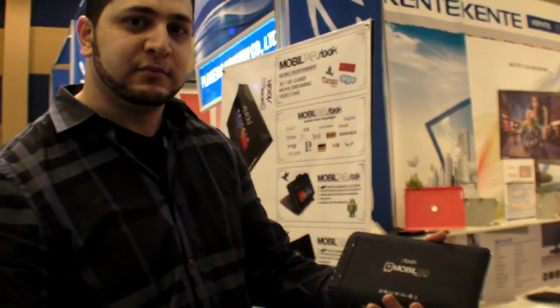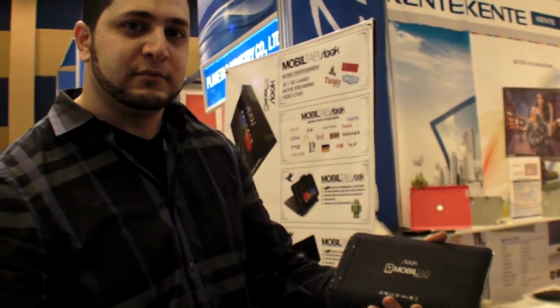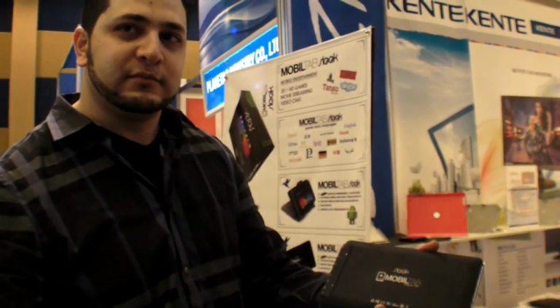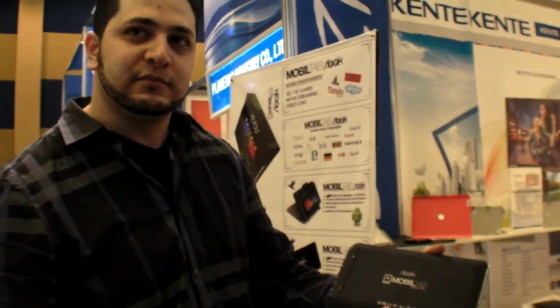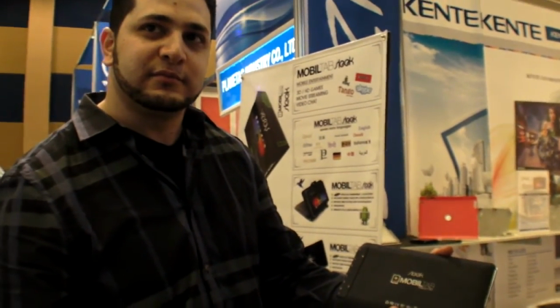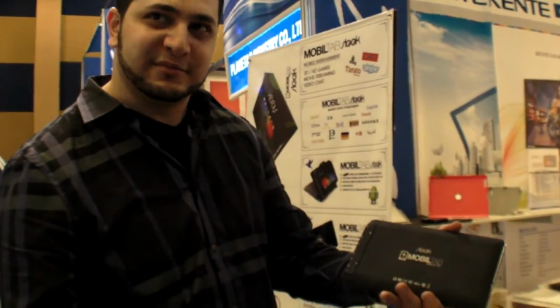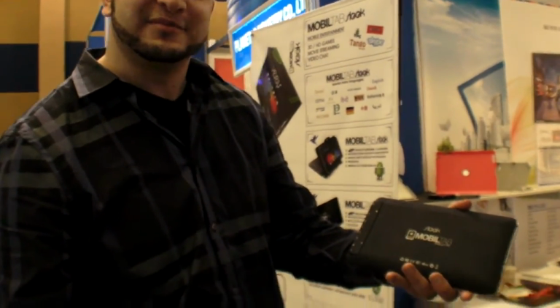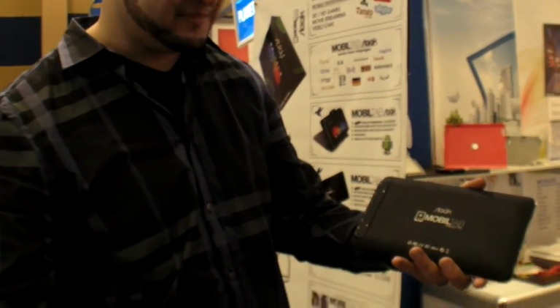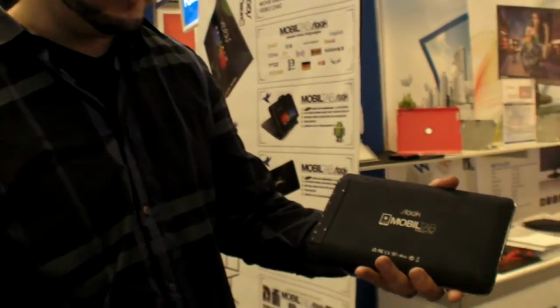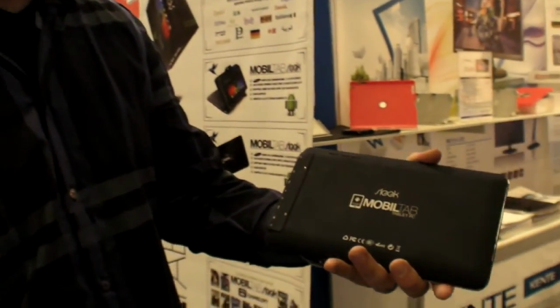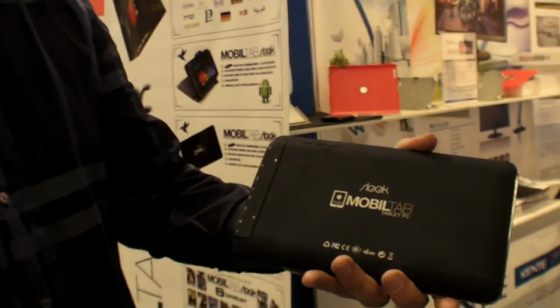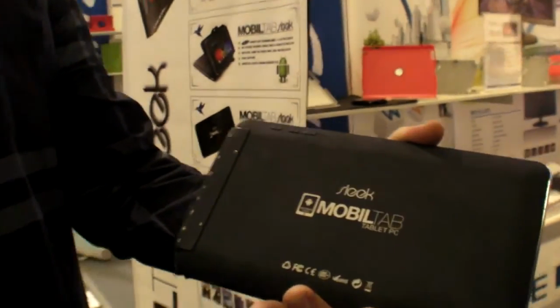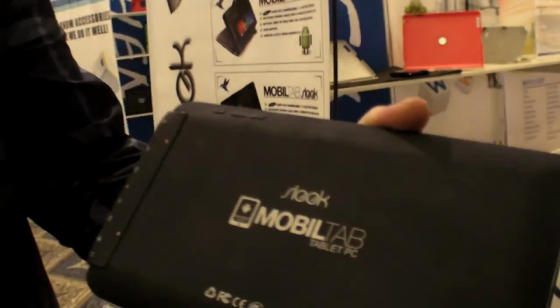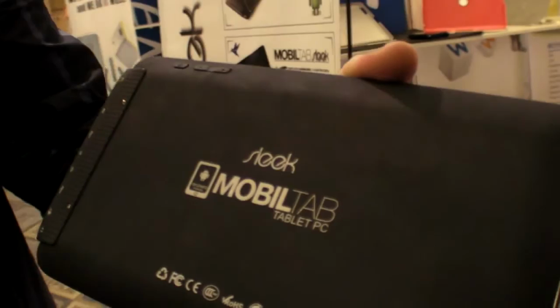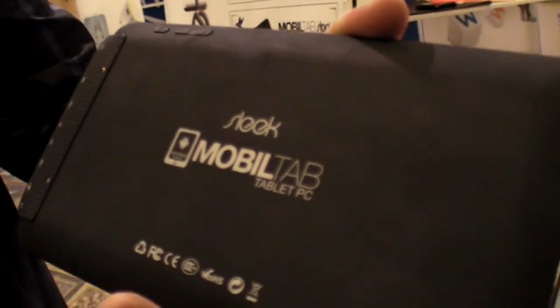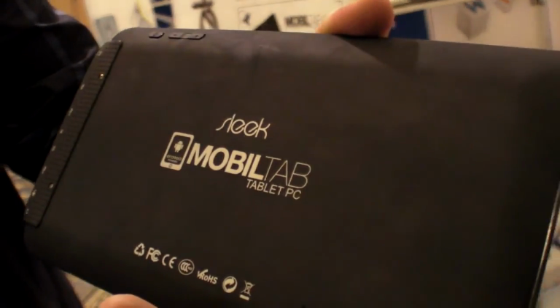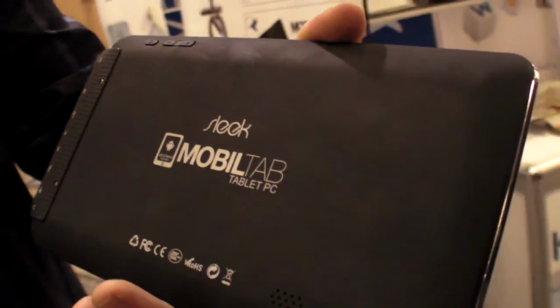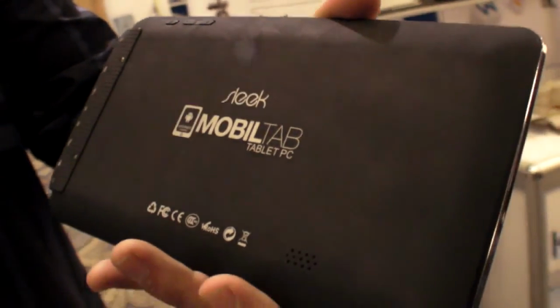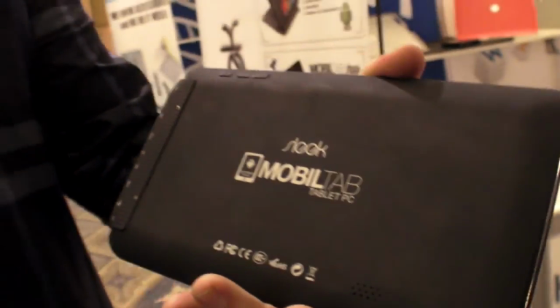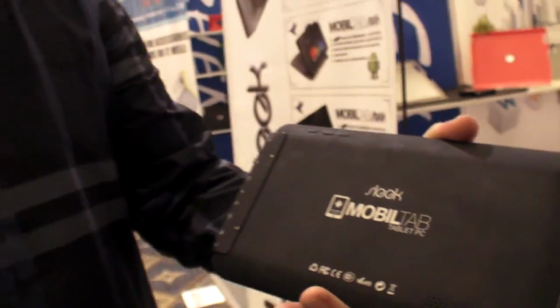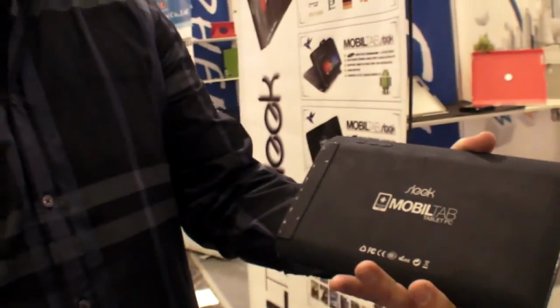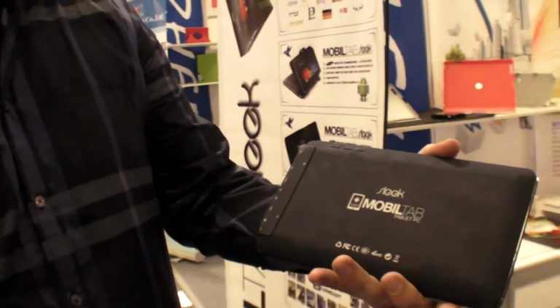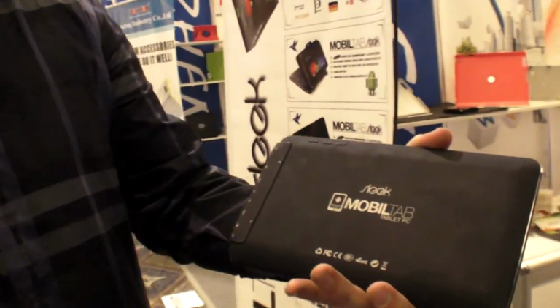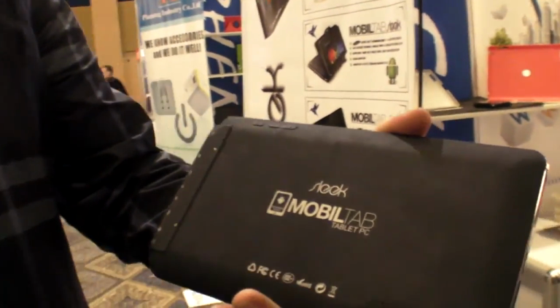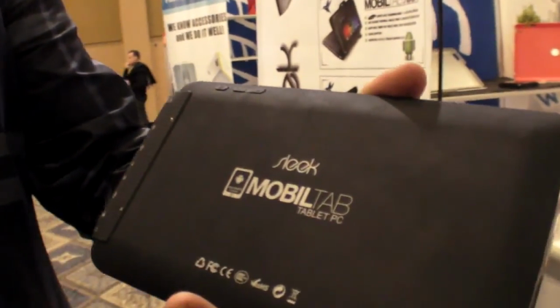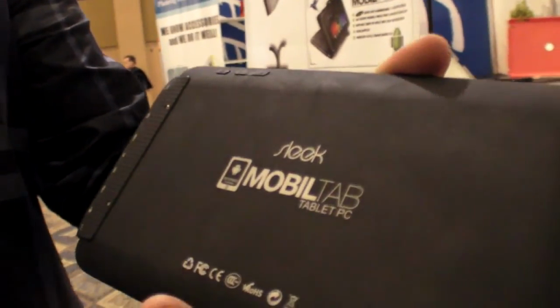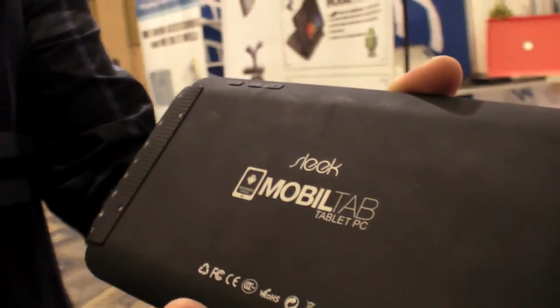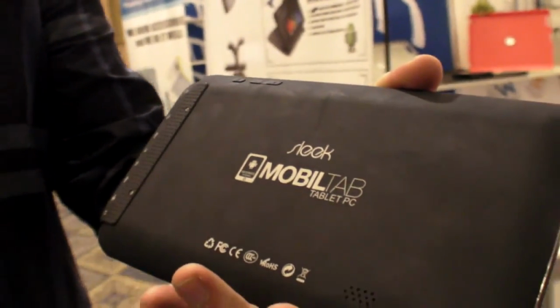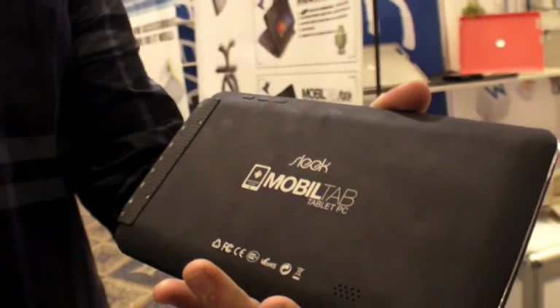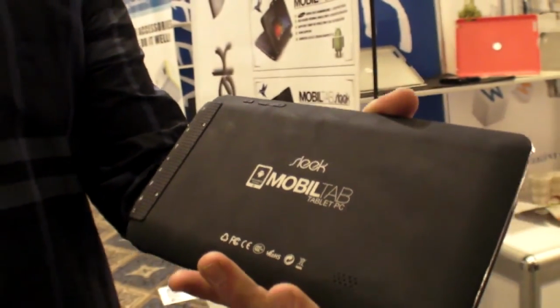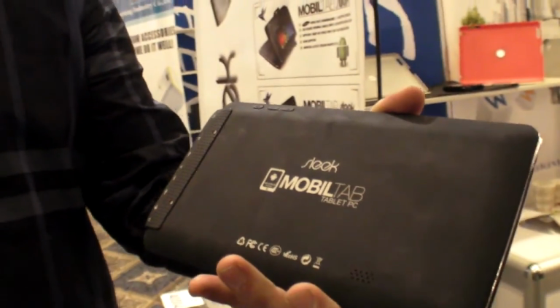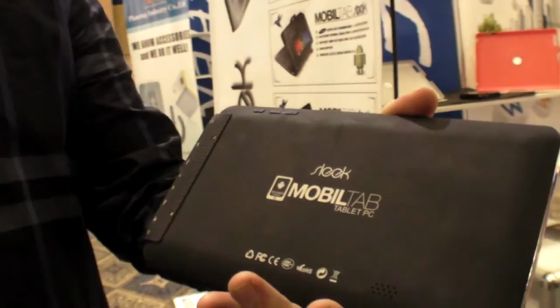We have the MobileTap here at CES 2012. This is a new tablet — we just designed it. We're launching it in about two weeks.